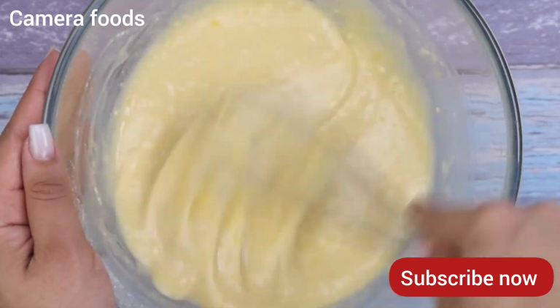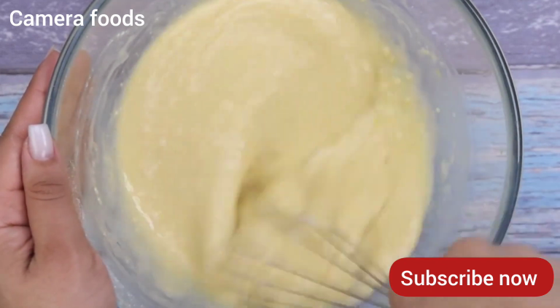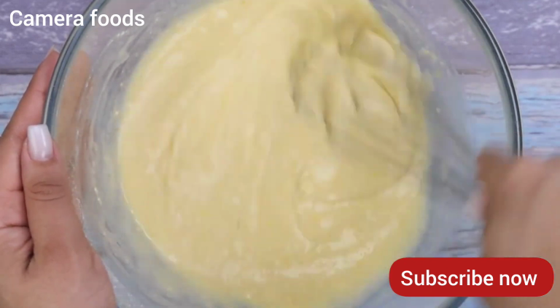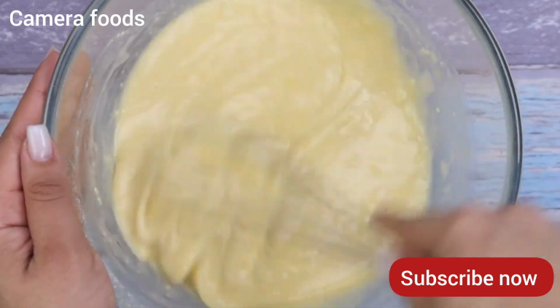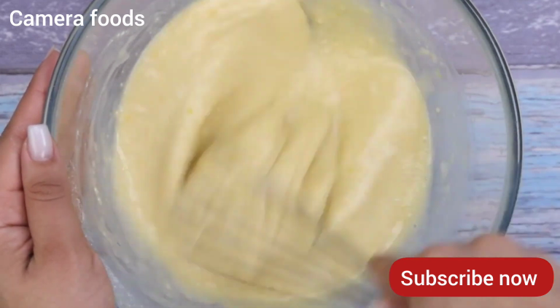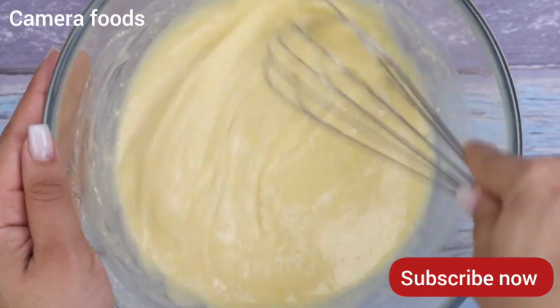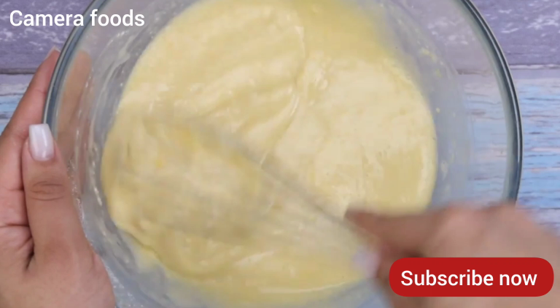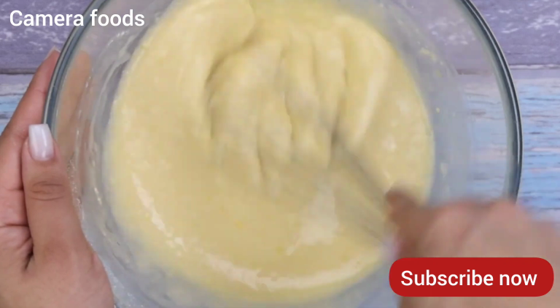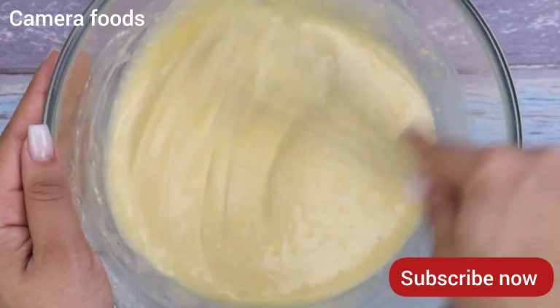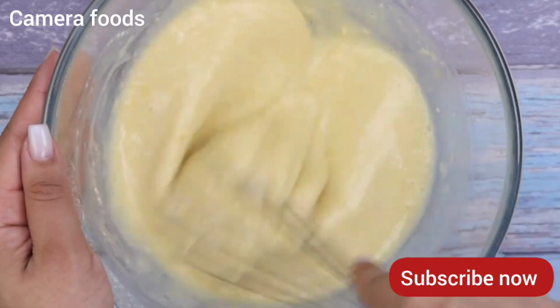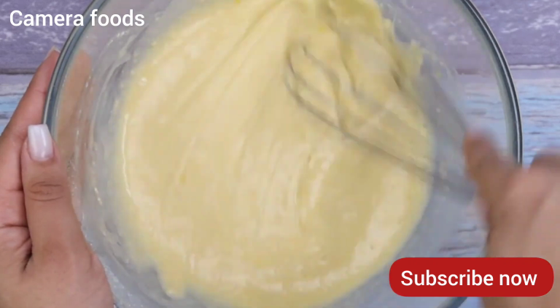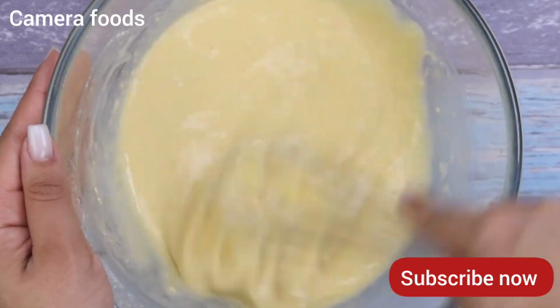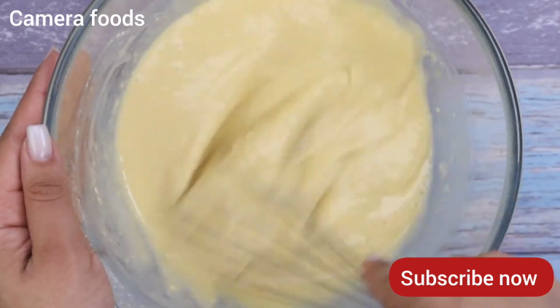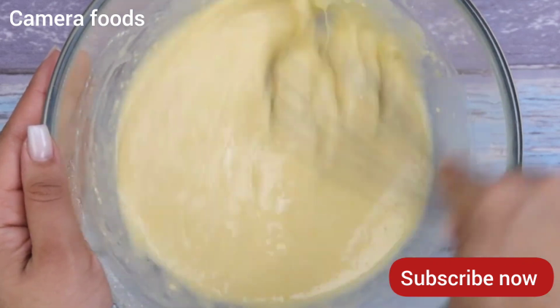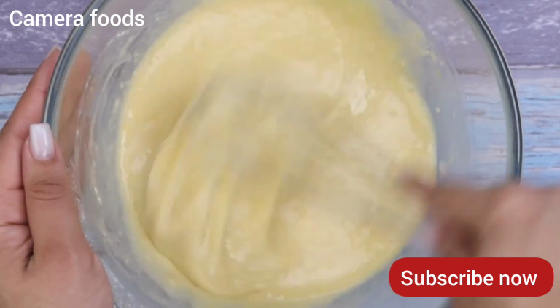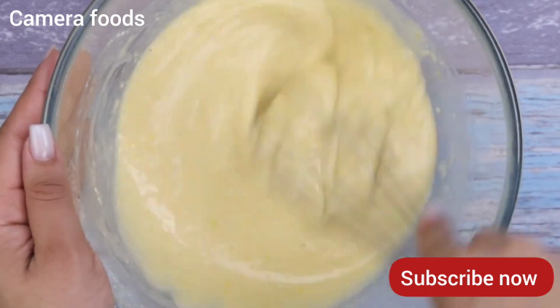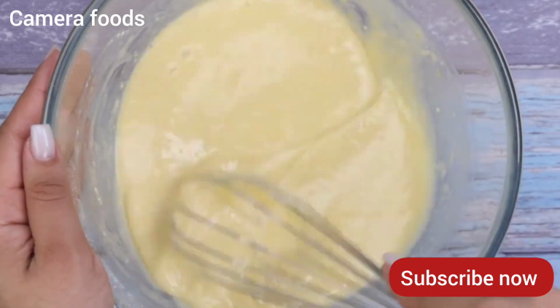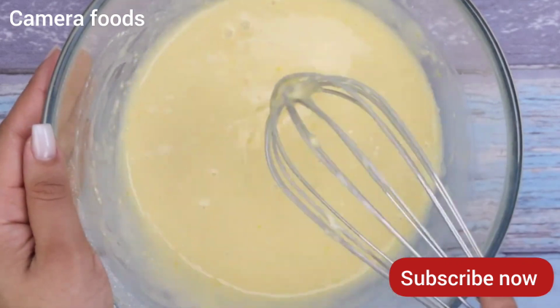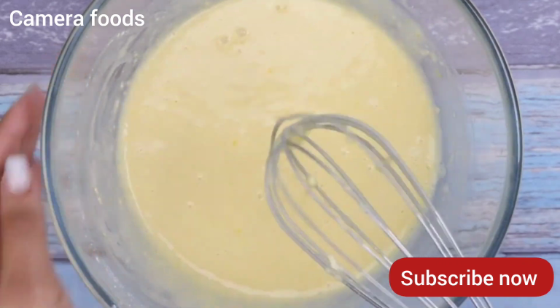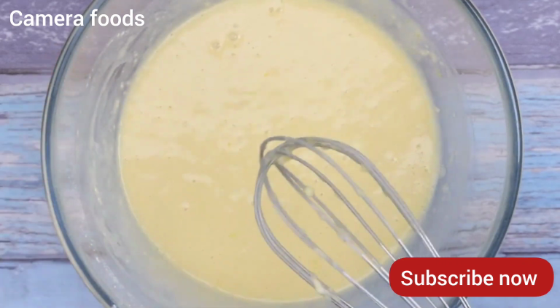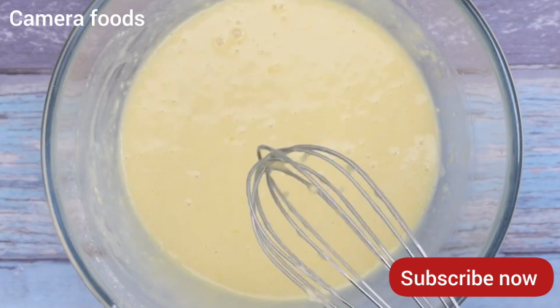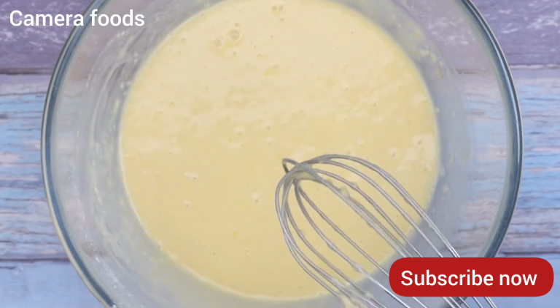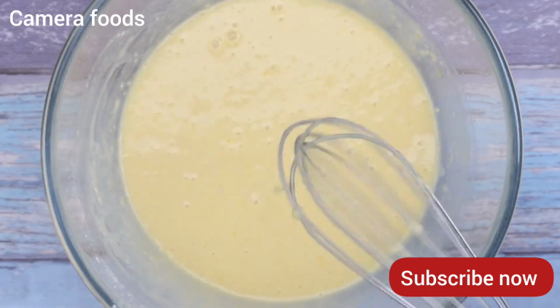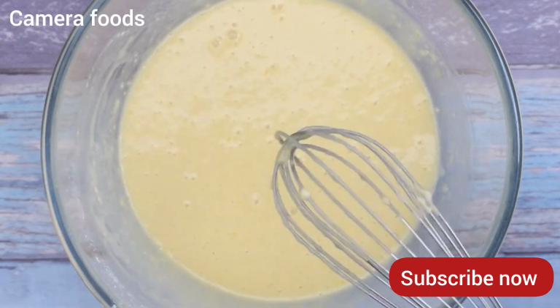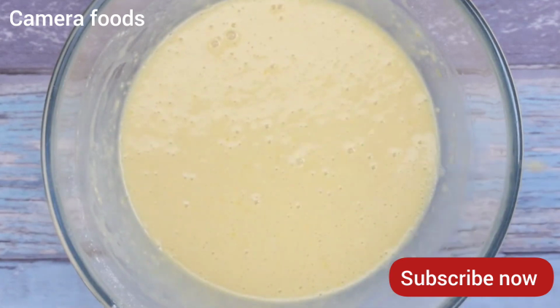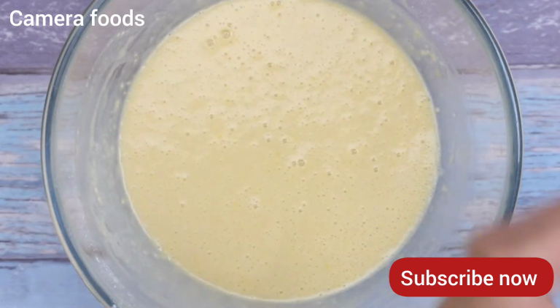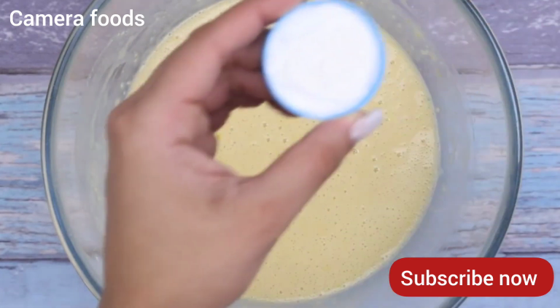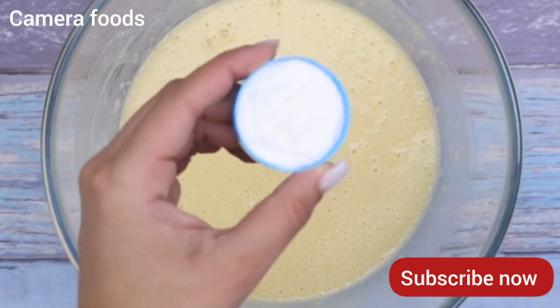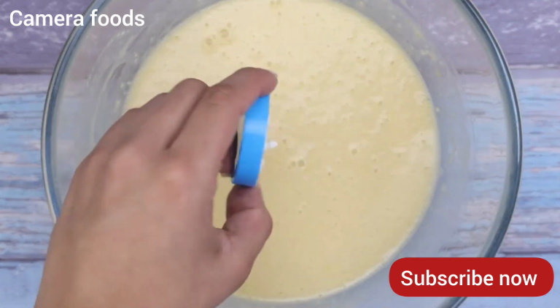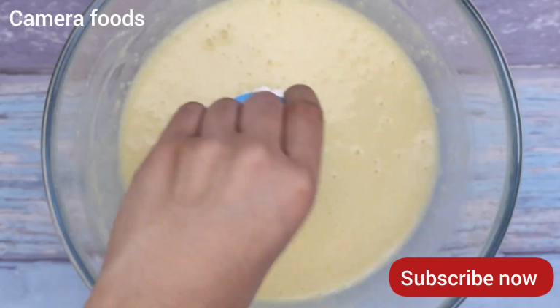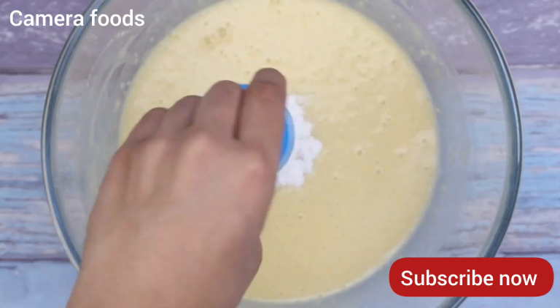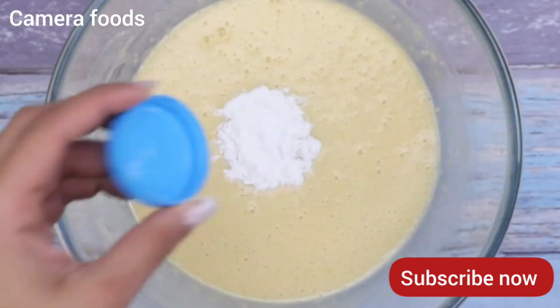Using a few ingredients present in everyday life, we can make a cake much tastier than those sold in conventional restaurants. Now I will add a tablespoon of baking powder.